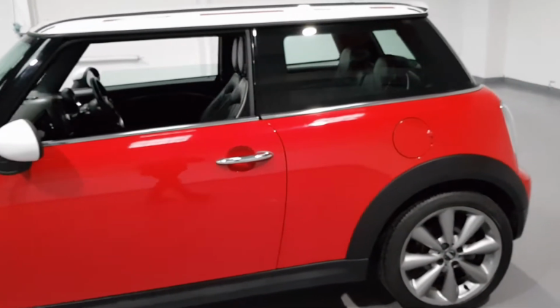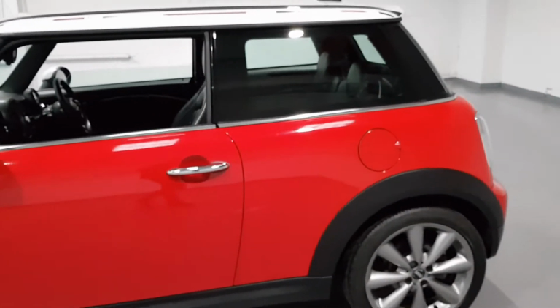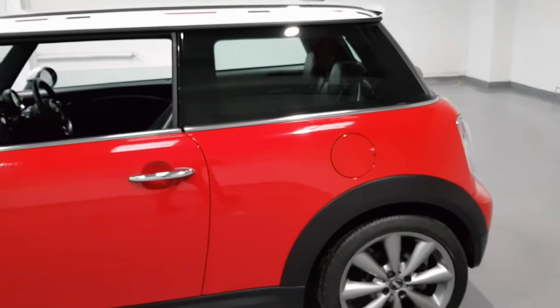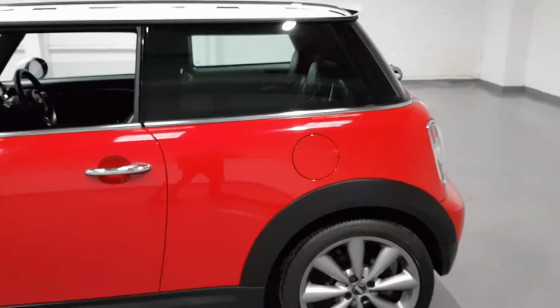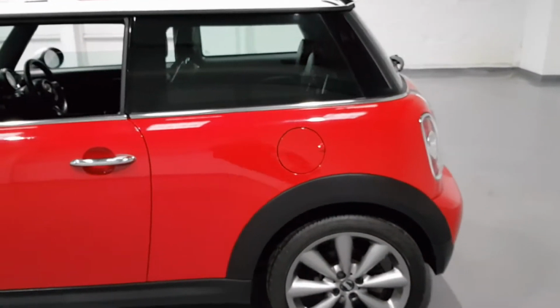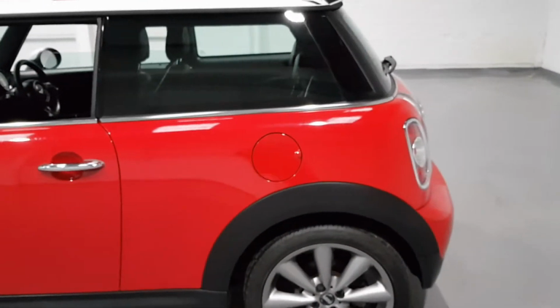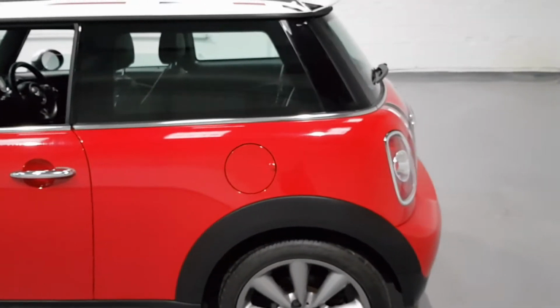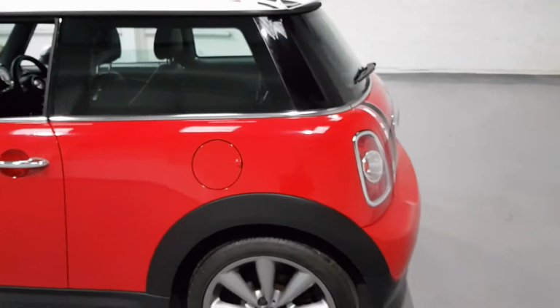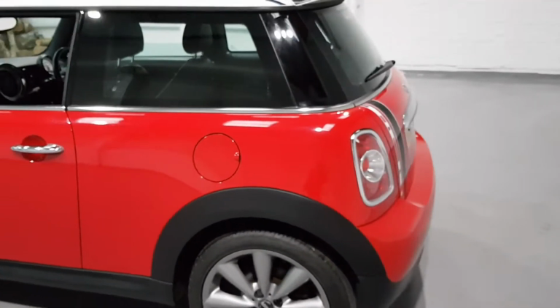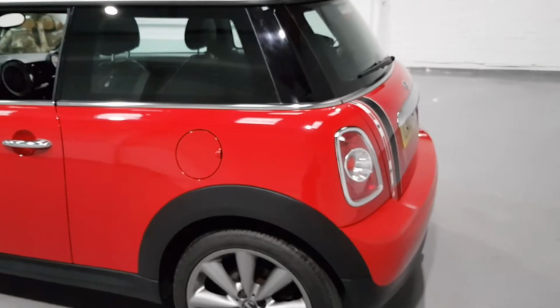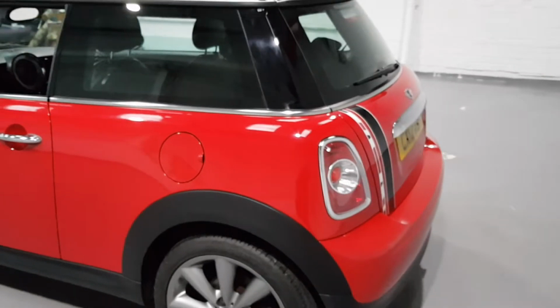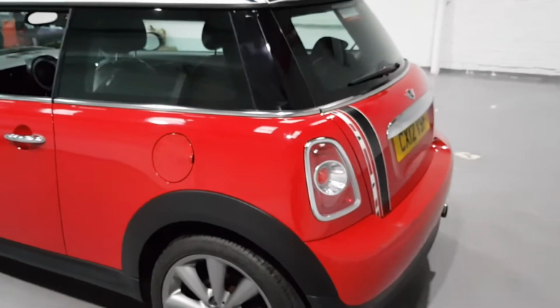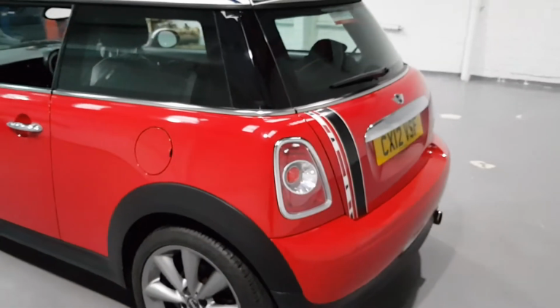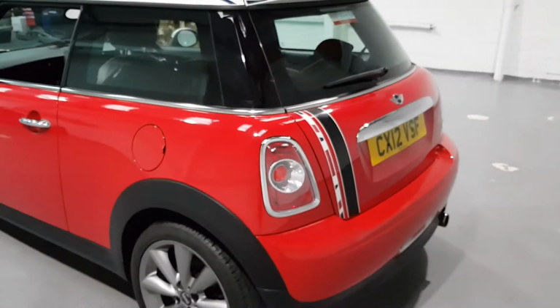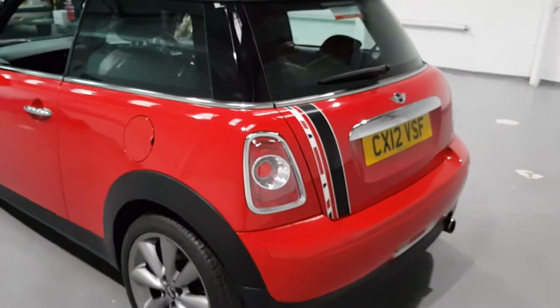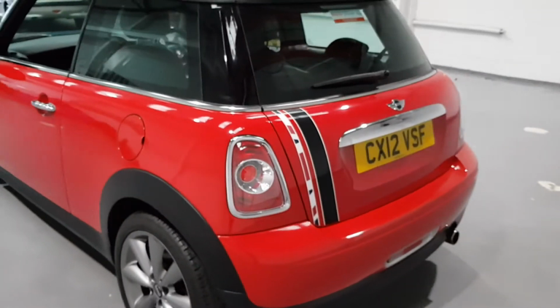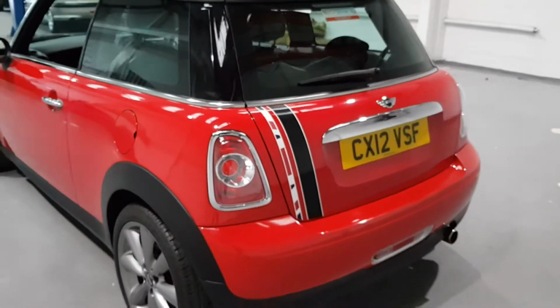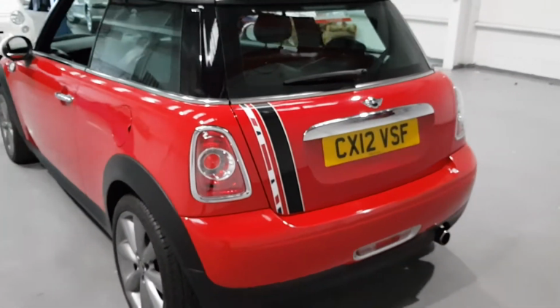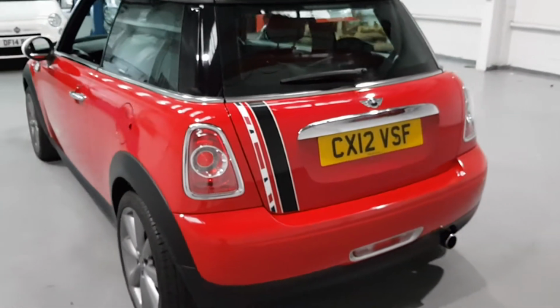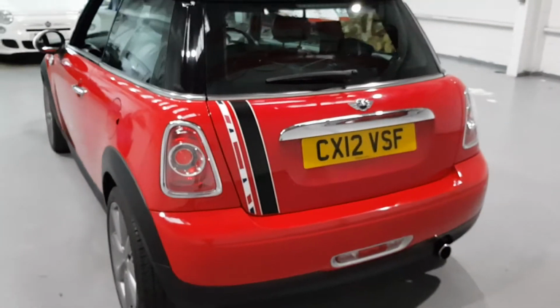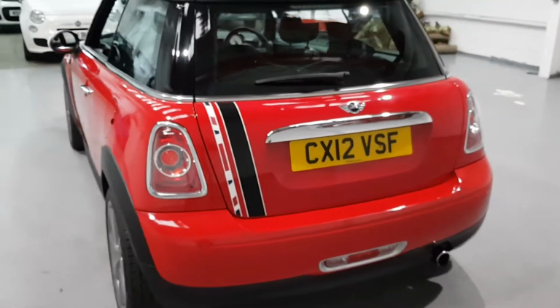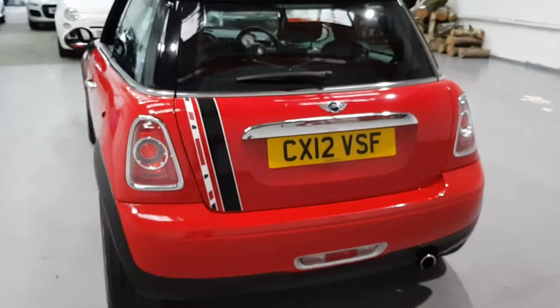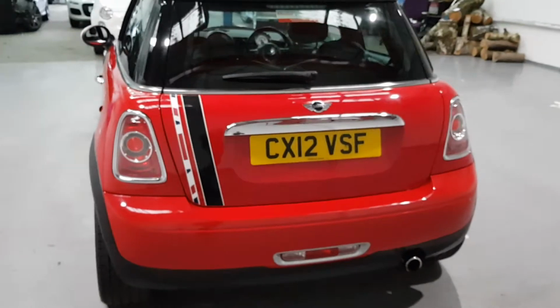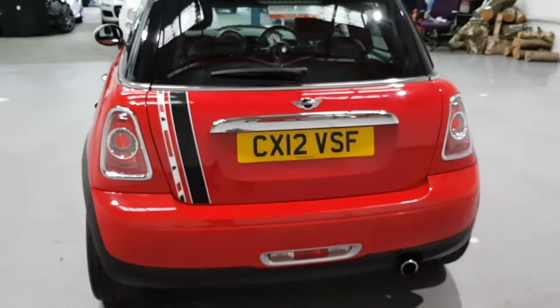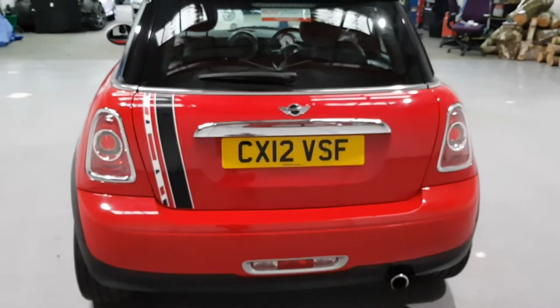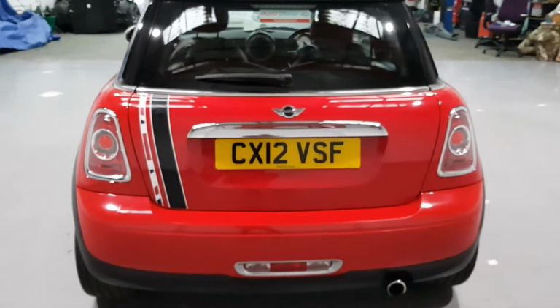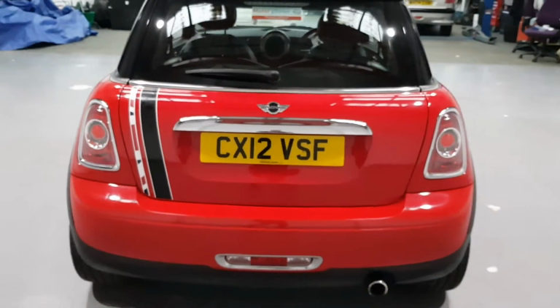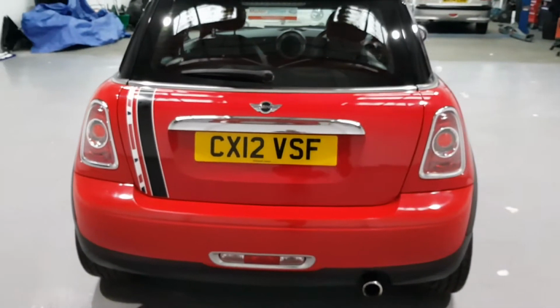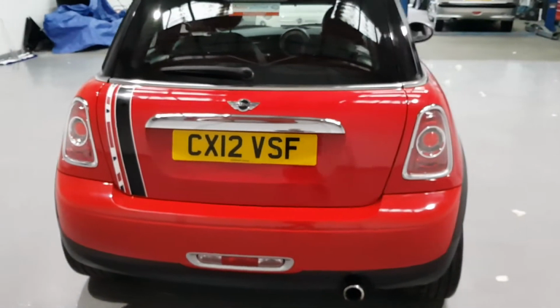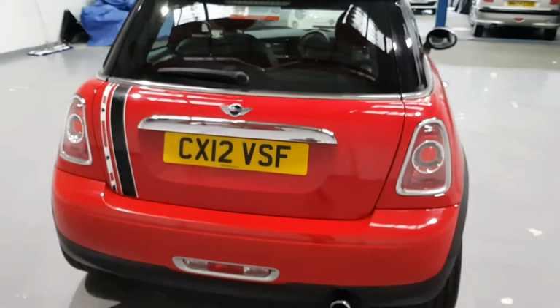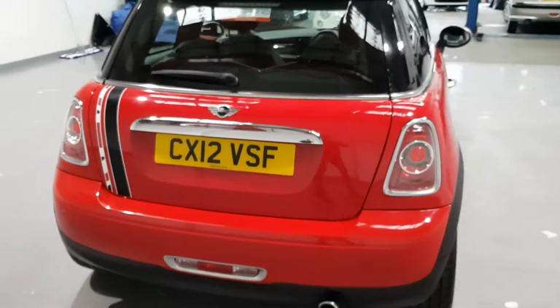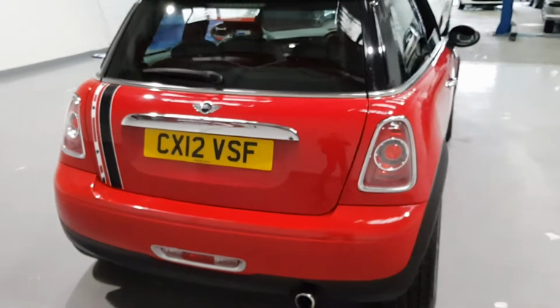The car is in stunning condition — one former keeper, 92,000 miles on the clock, full service history, and it's in great condition. It looks absolutely stunning.